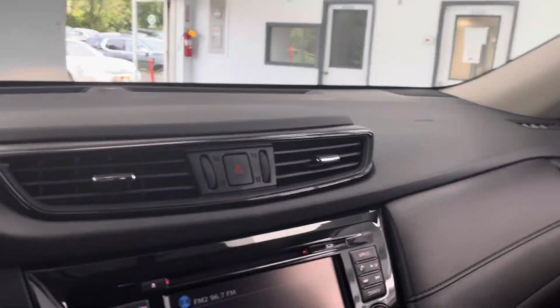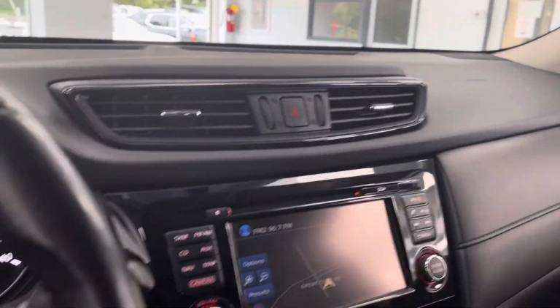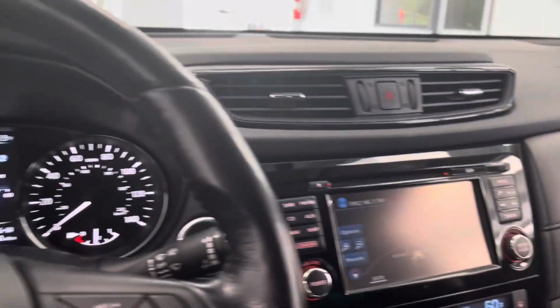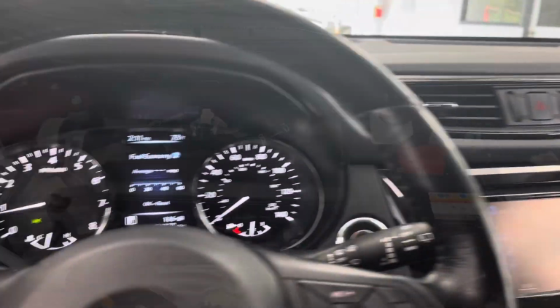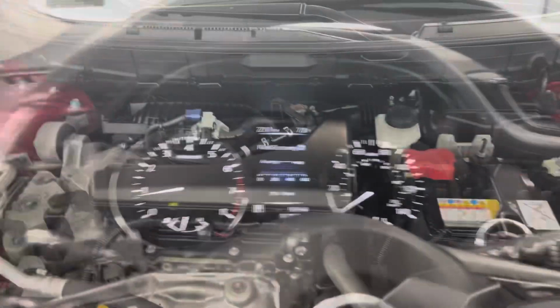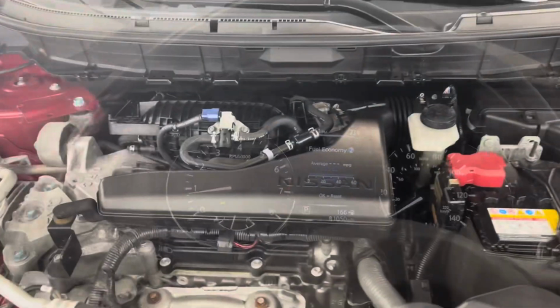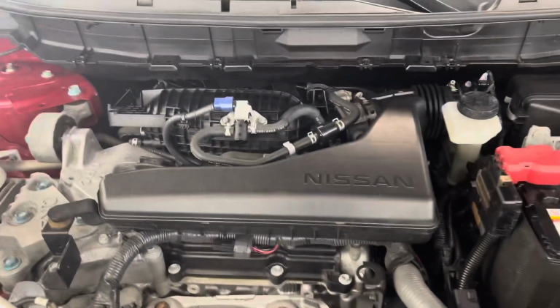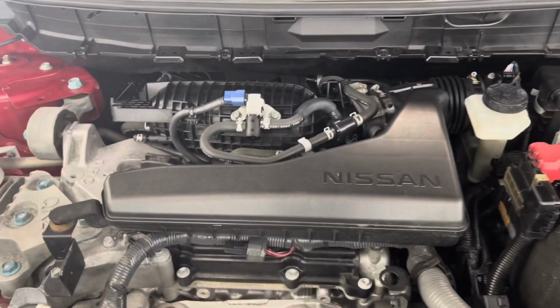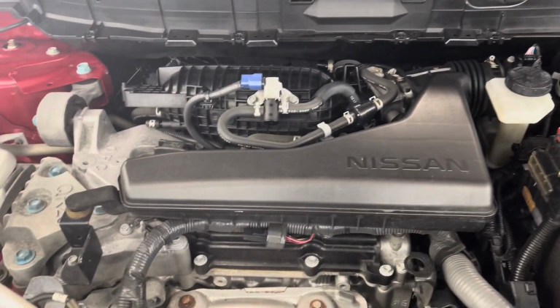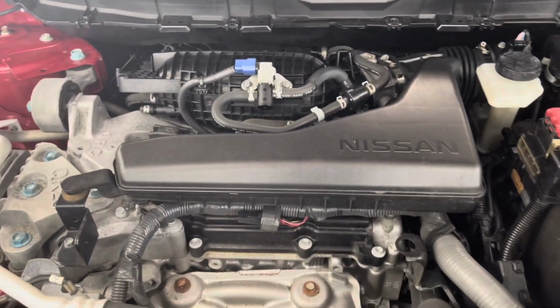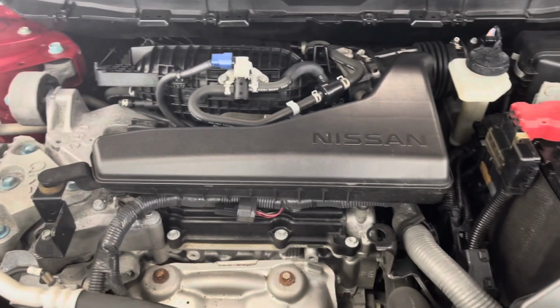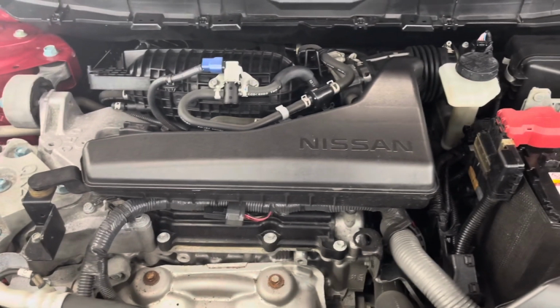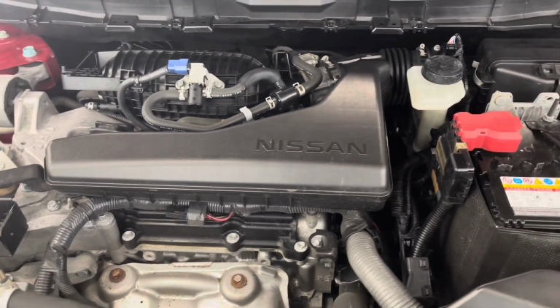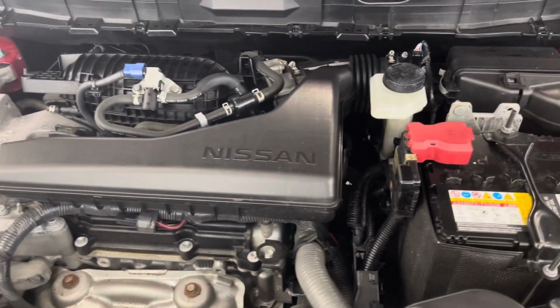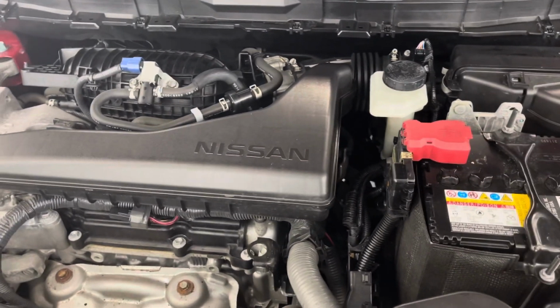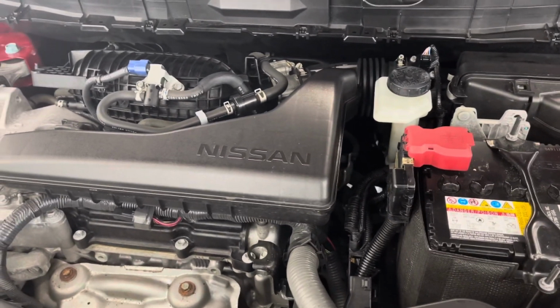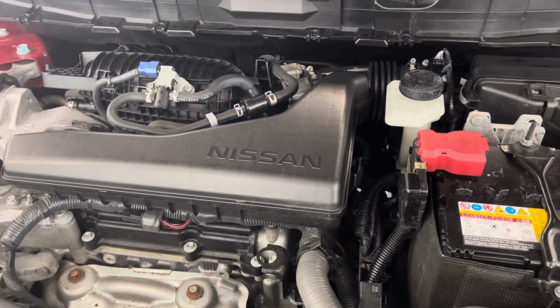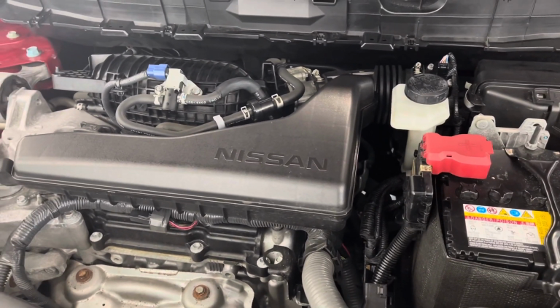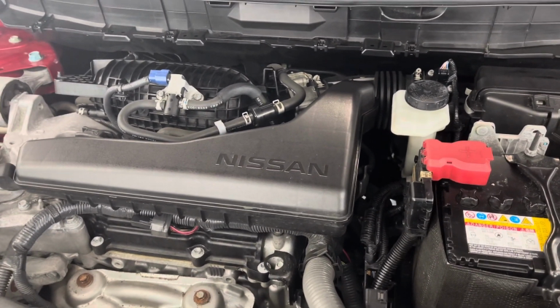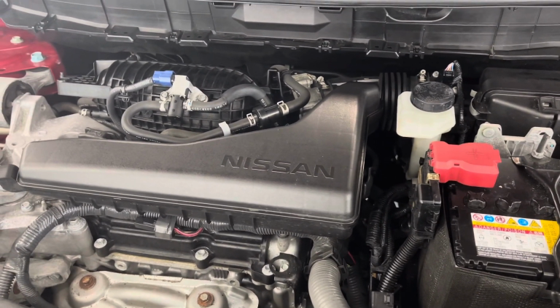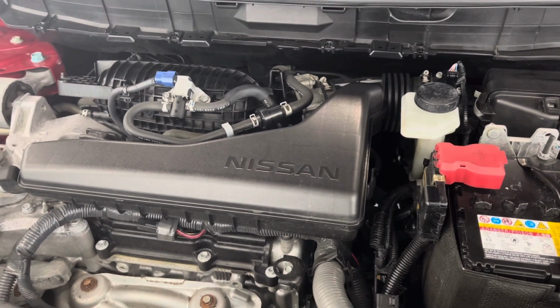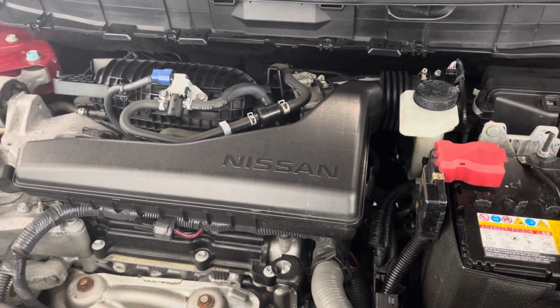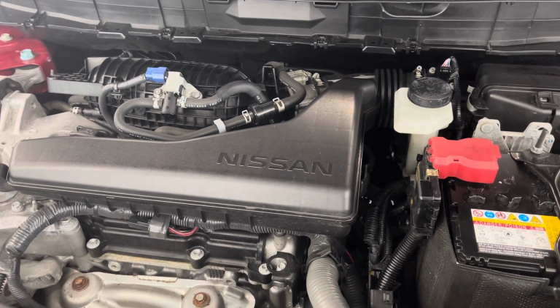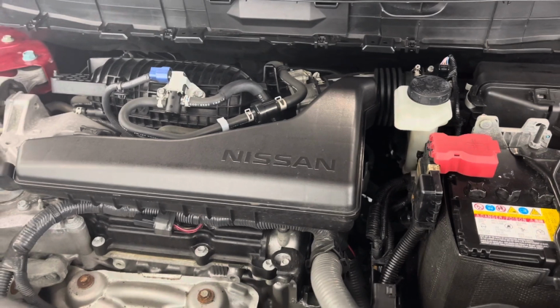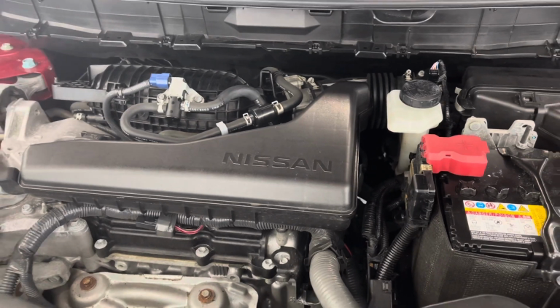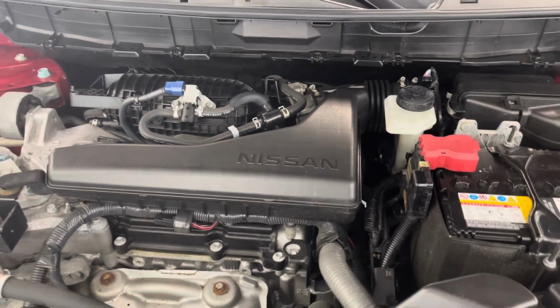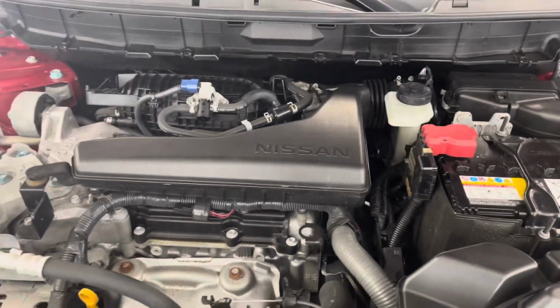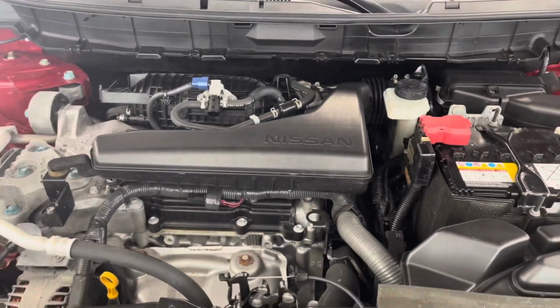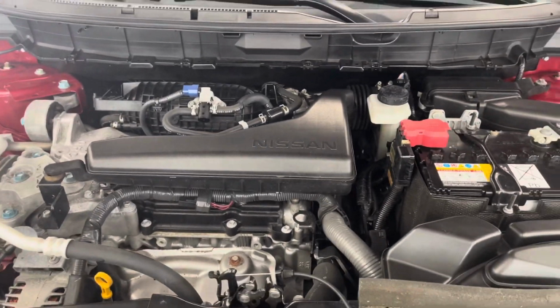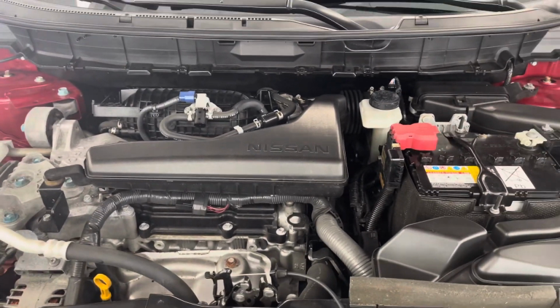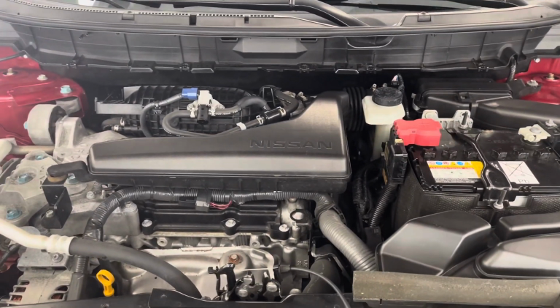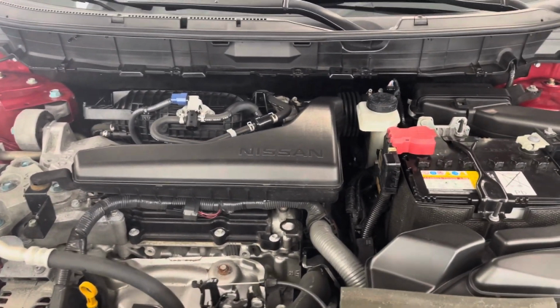Let's go take a look under the hood. You'll find a nice clean engine bay, clear of exhaust or oil leaks or anything like that. As always, our crew does an amazing job of making these ready for the next buyer. You are looking at a 2.5-liter four-cylinder Nissan engine here.